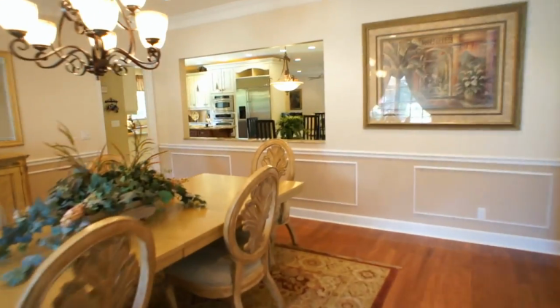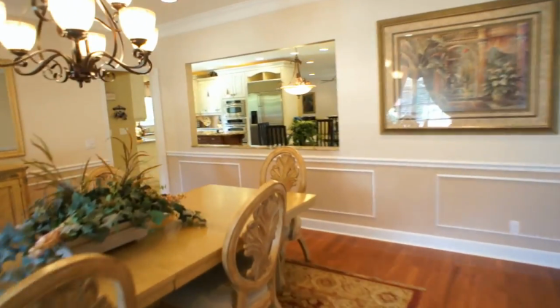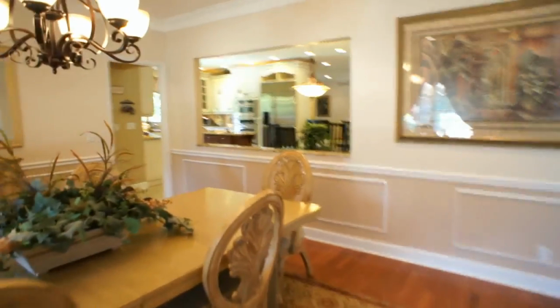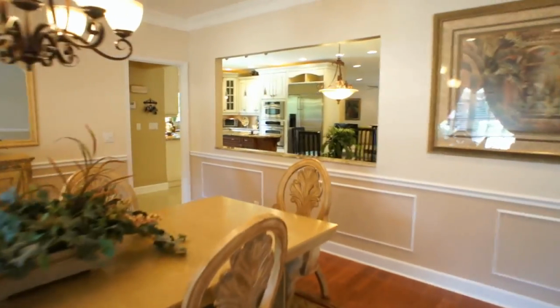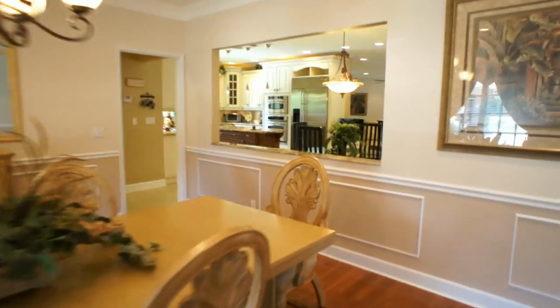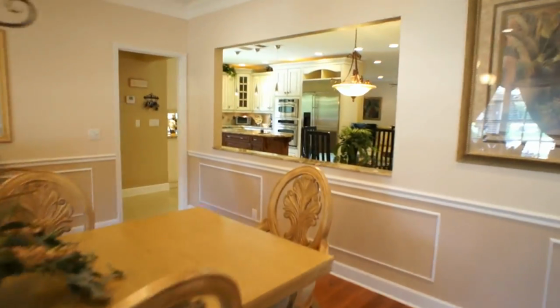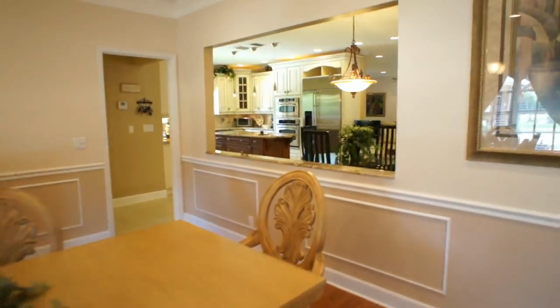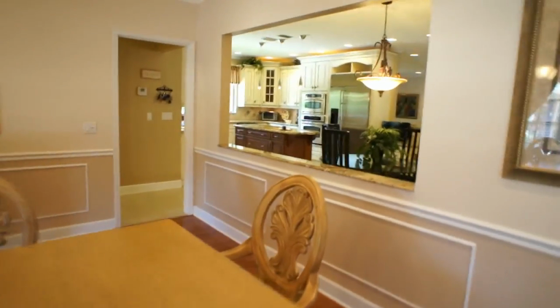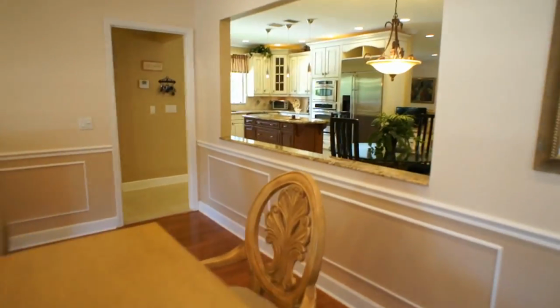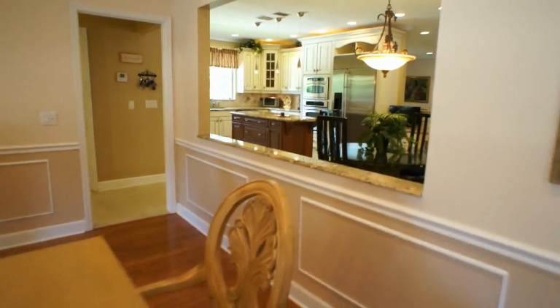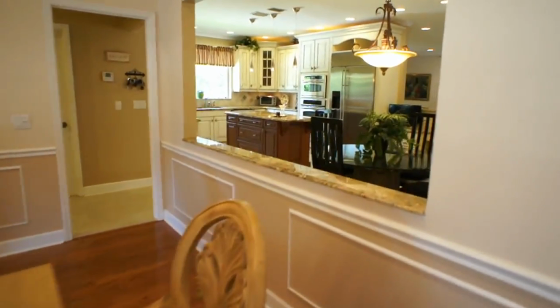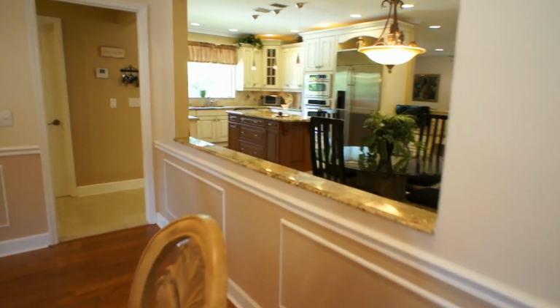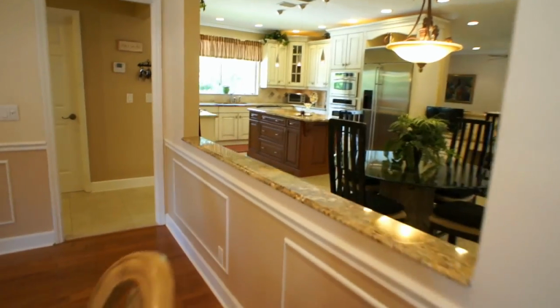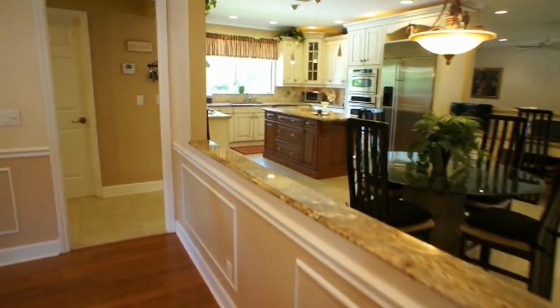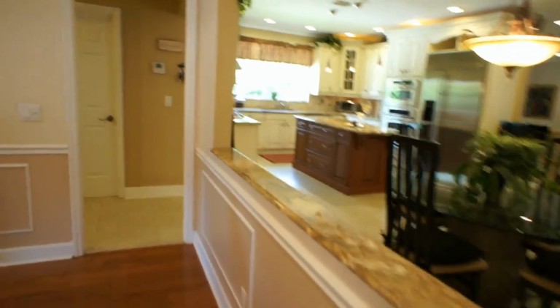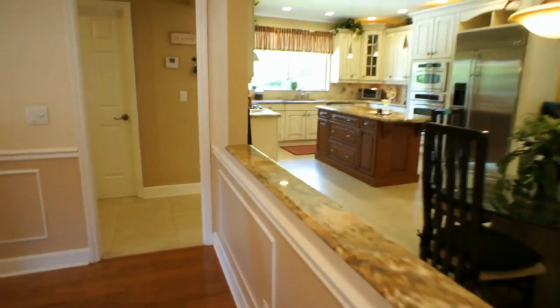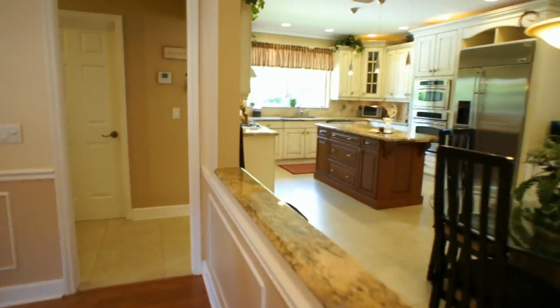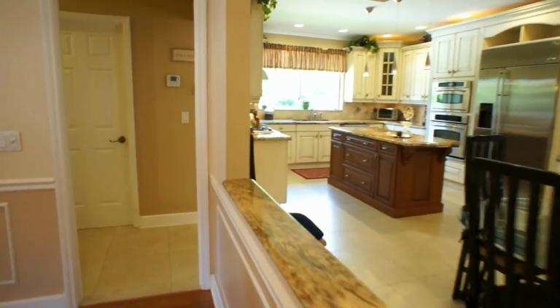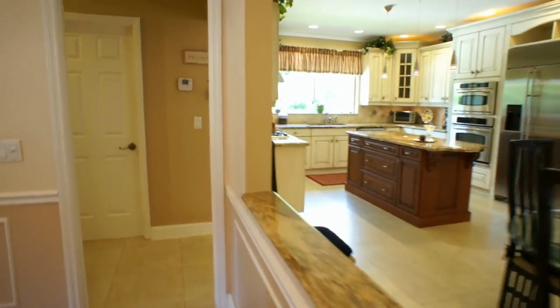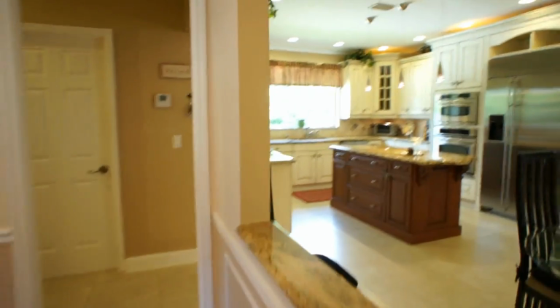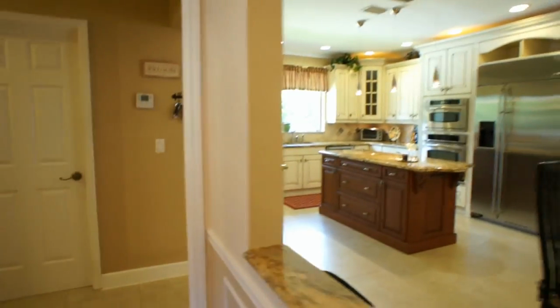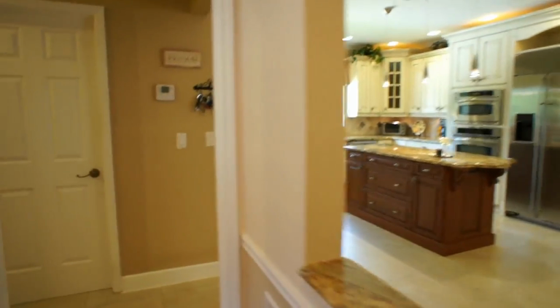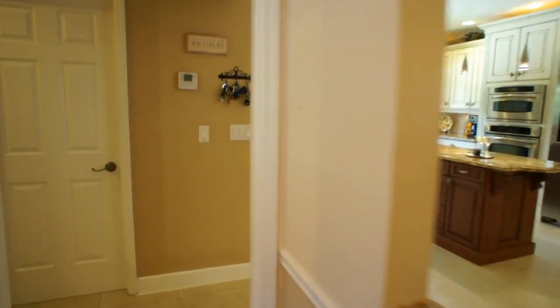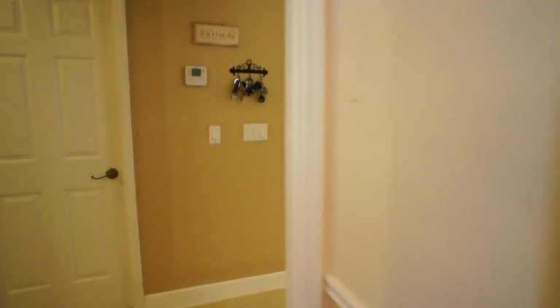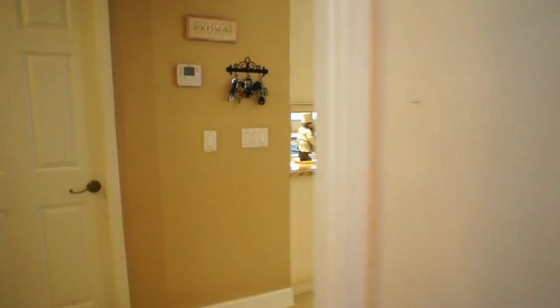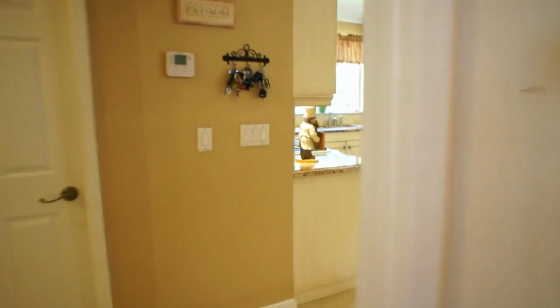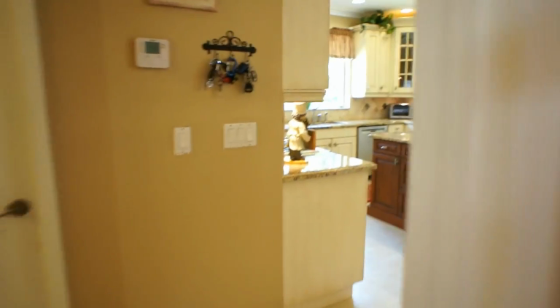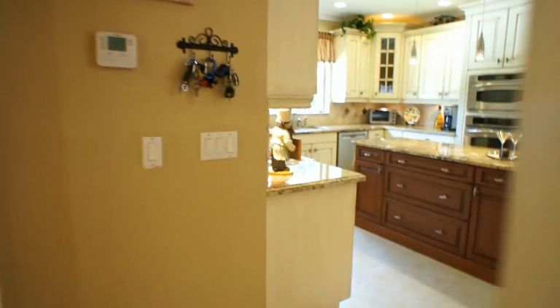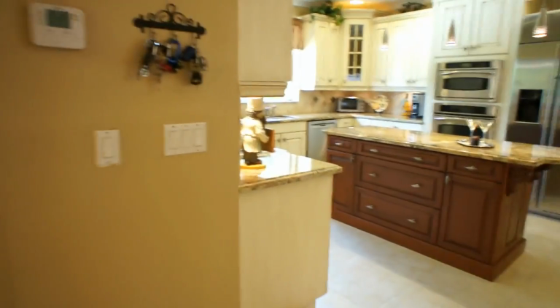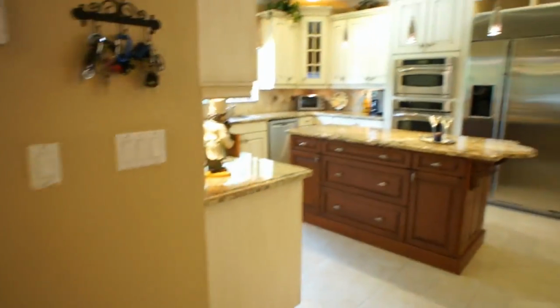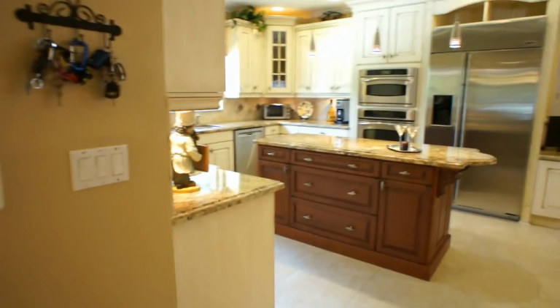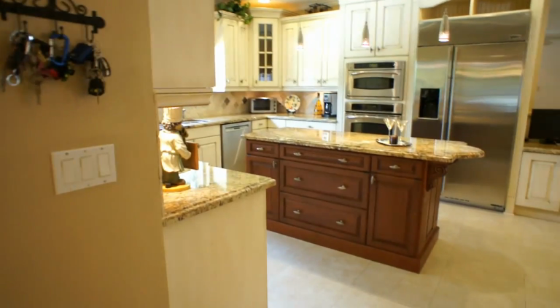This home has been completely renovated so it is move-in ready. In fact they just put in four brand new air conditioners, so it's very energy efficient now.